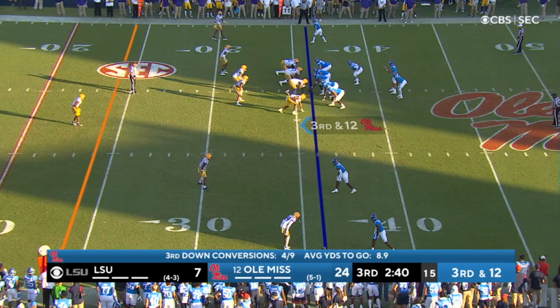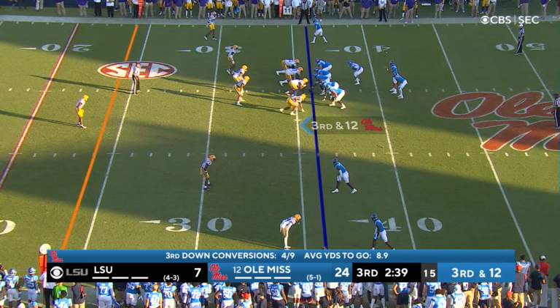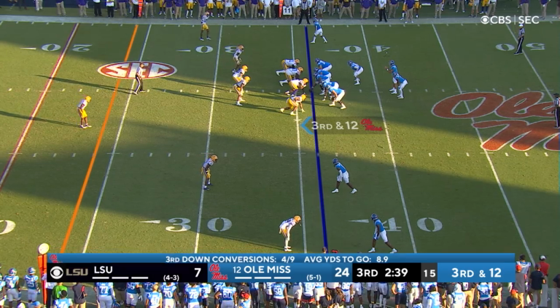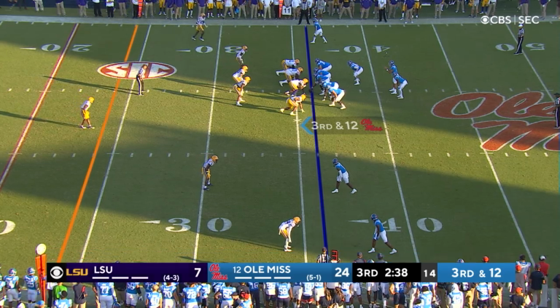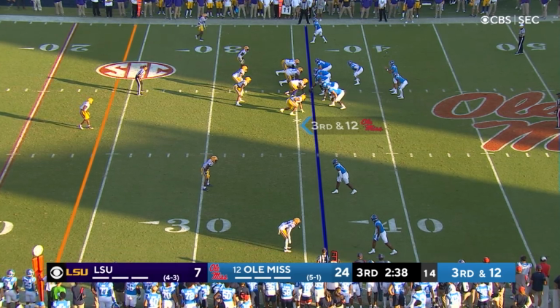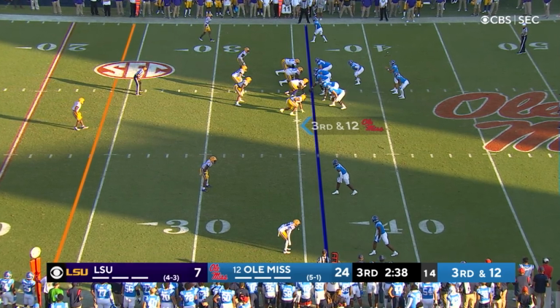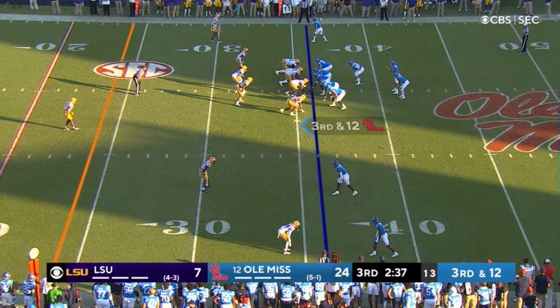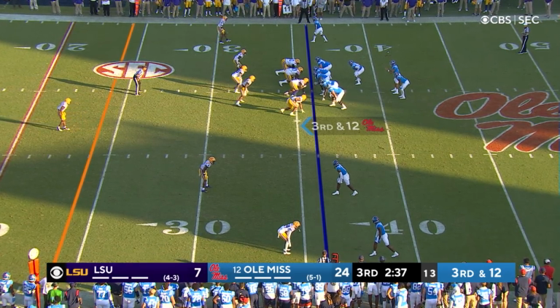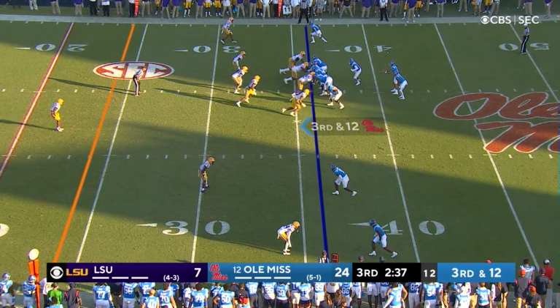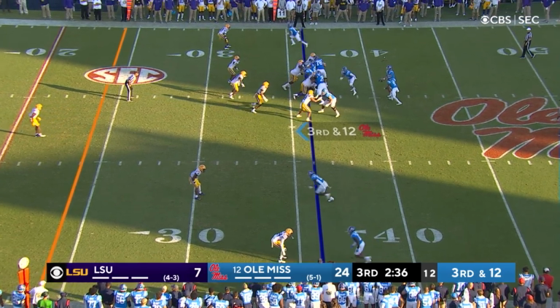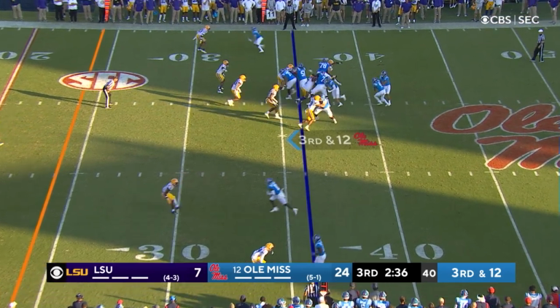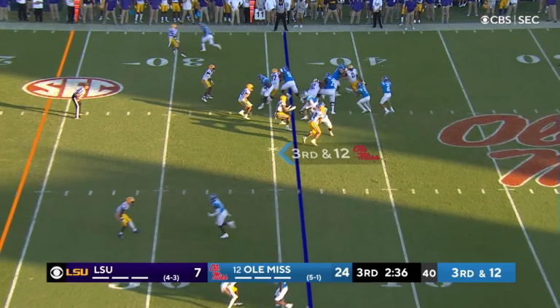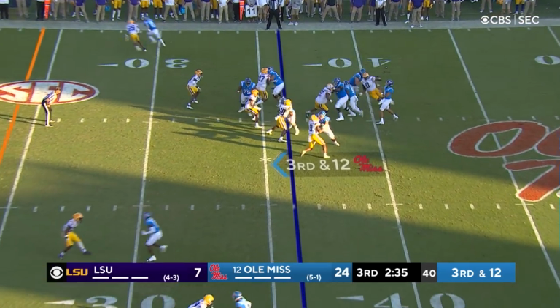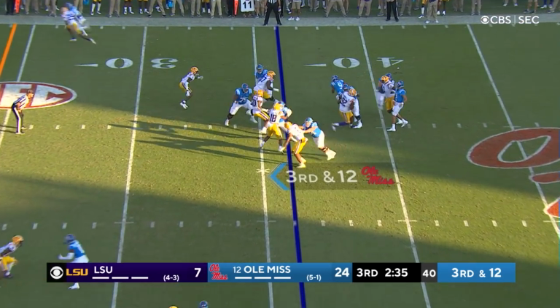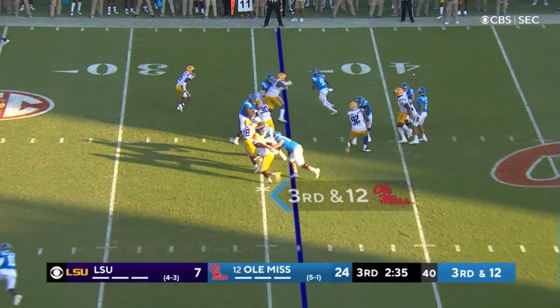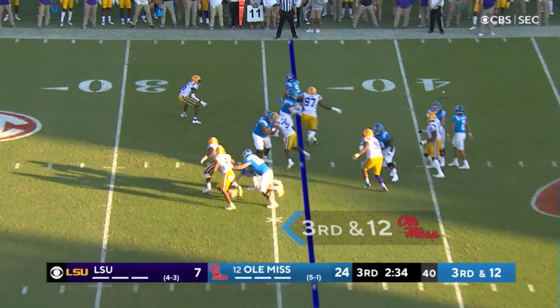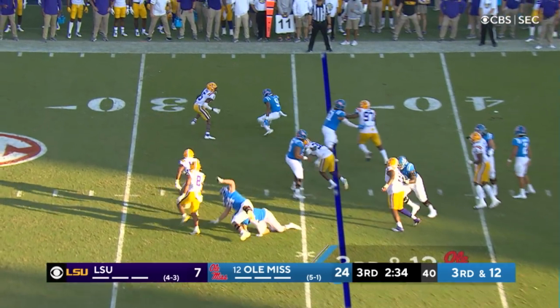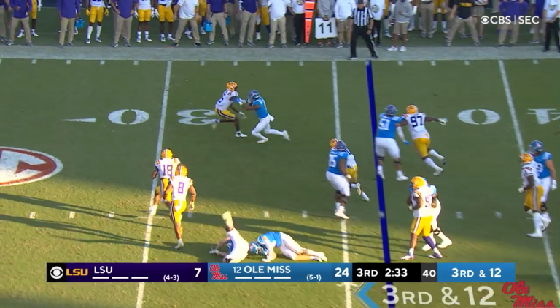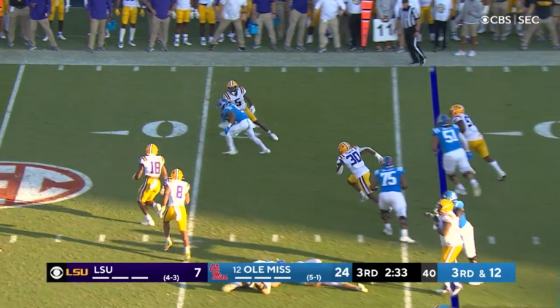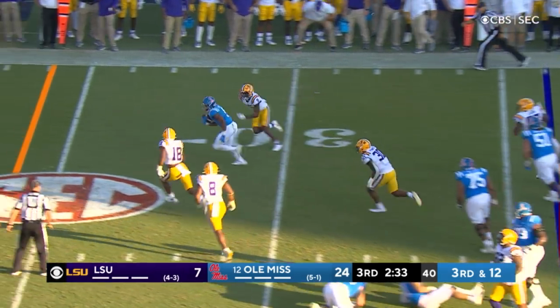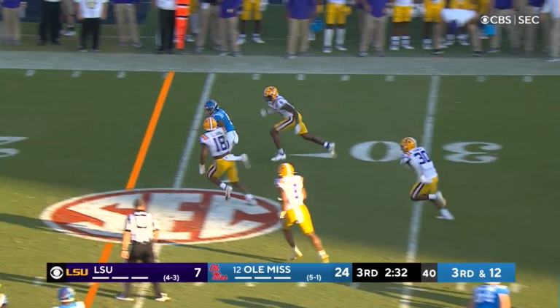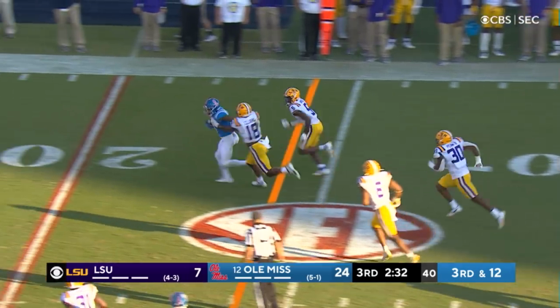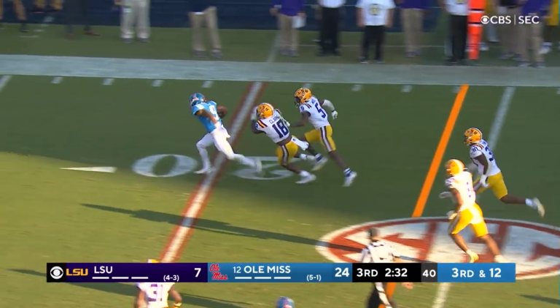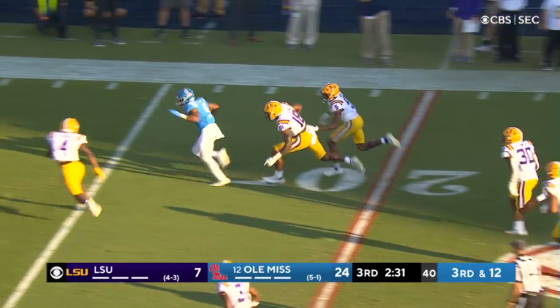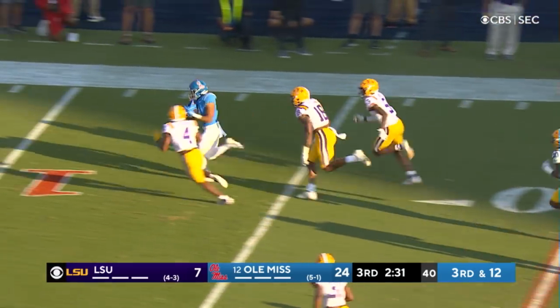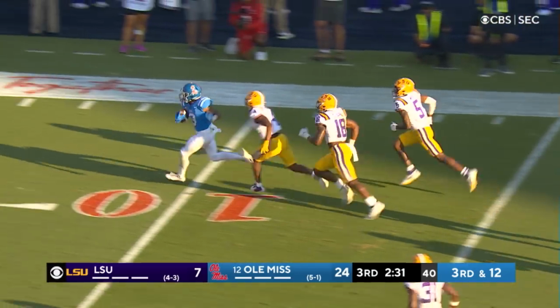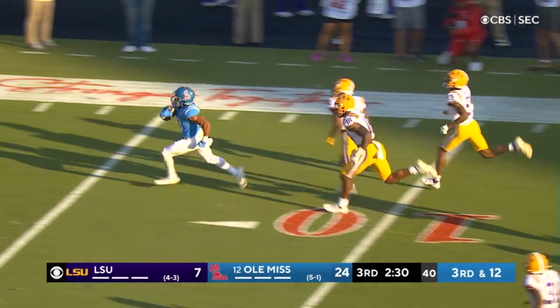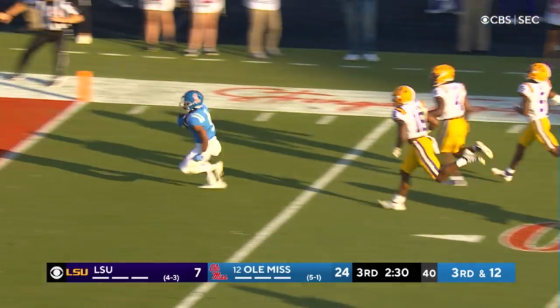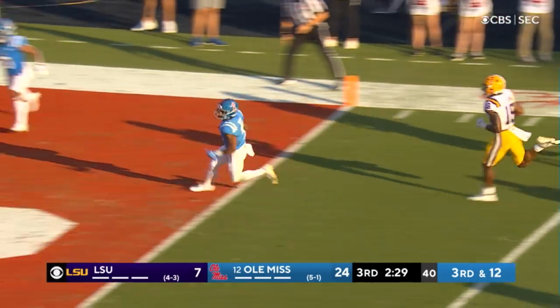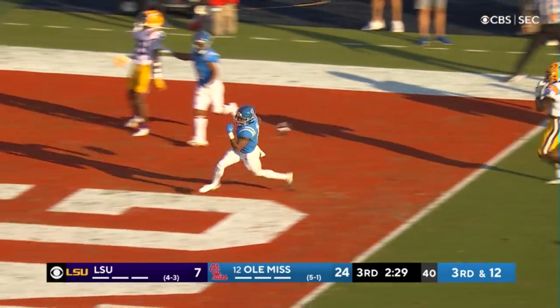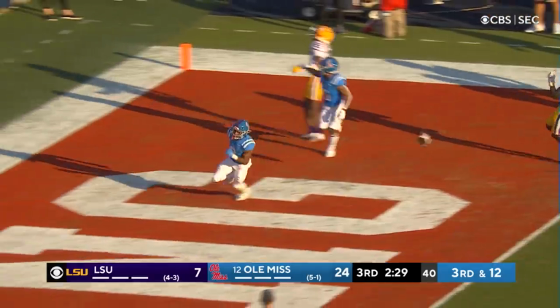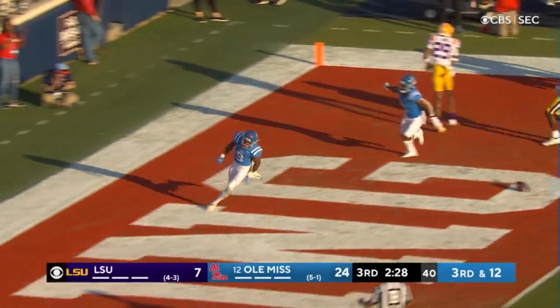They've been running on third down — do they do it again? Third down at 12. Yep. Ealy — nice move by Ealy. Jerry and Ealy. Touchdown Ole Miss.